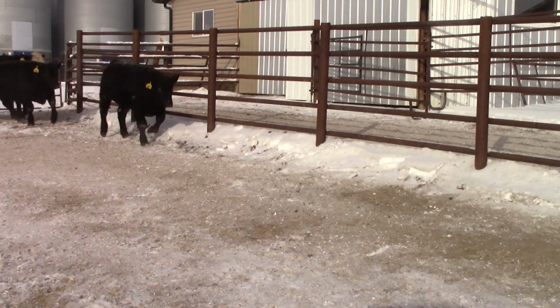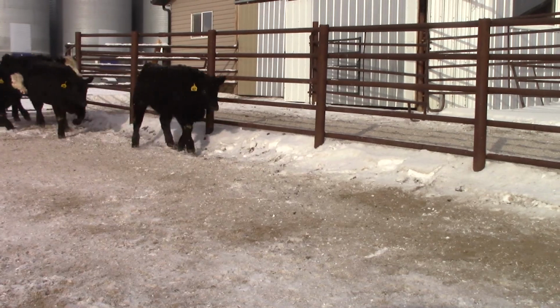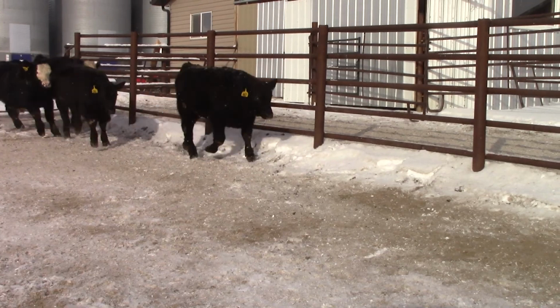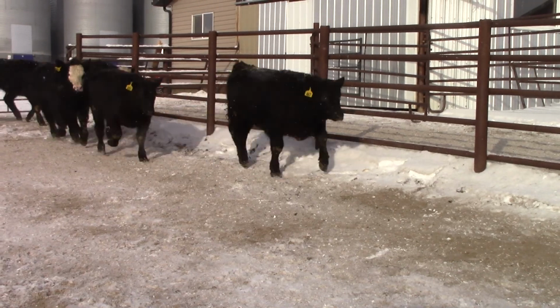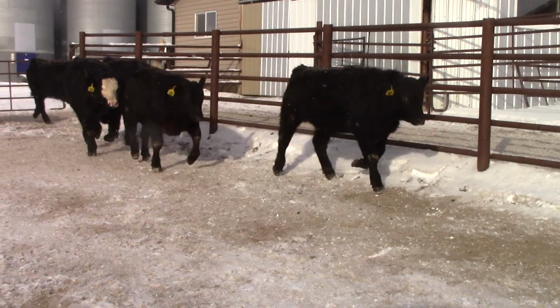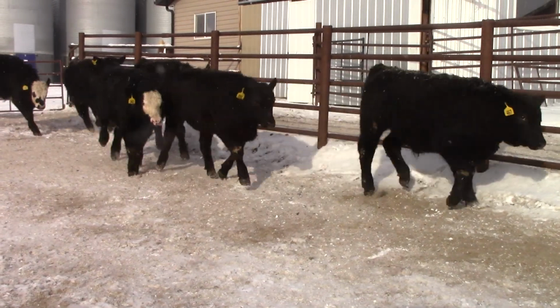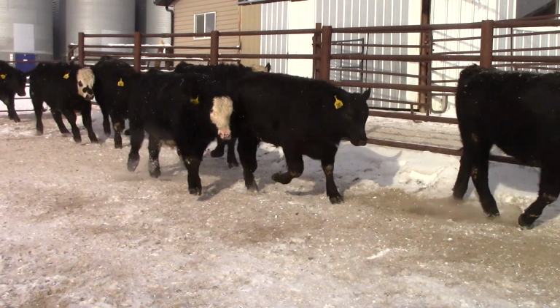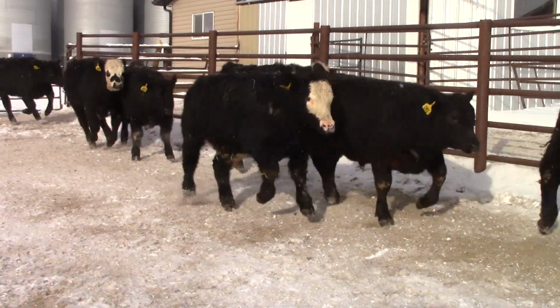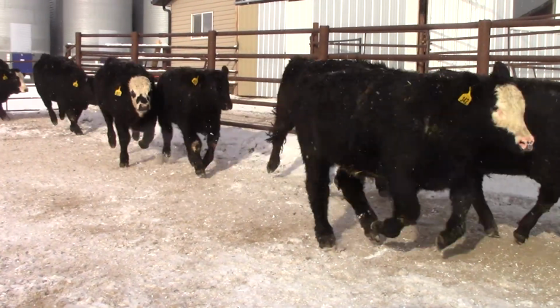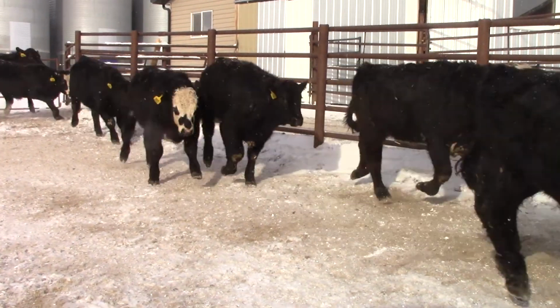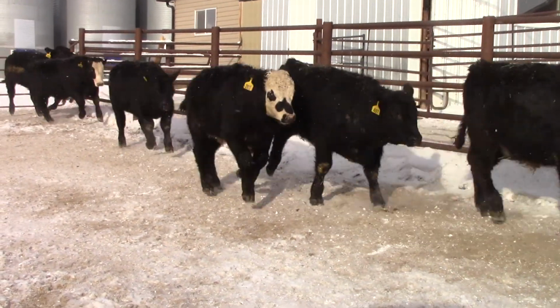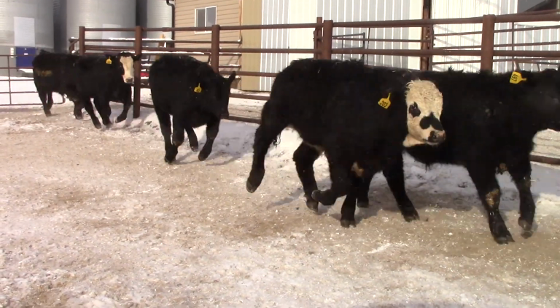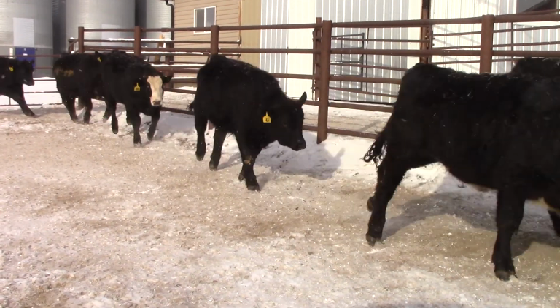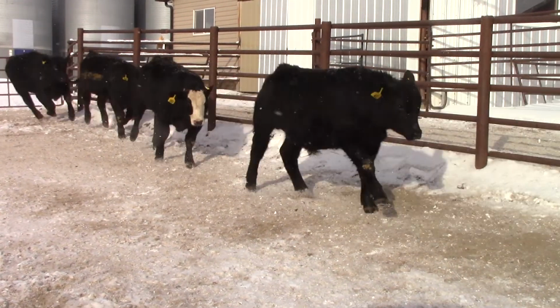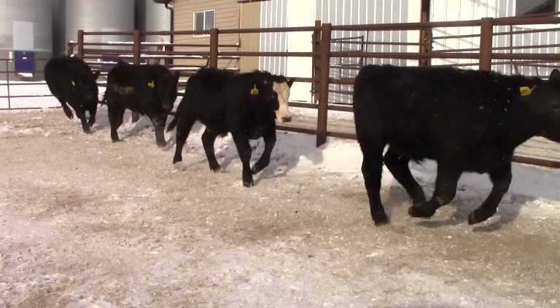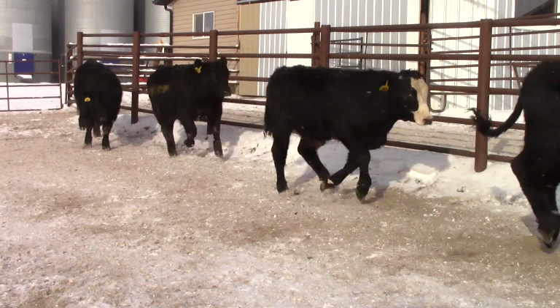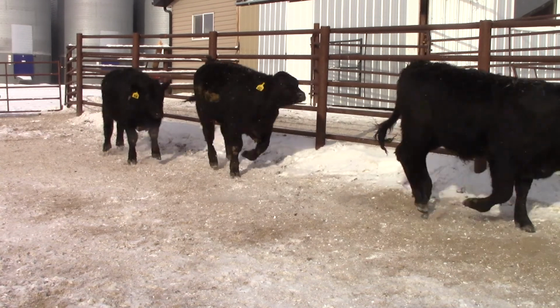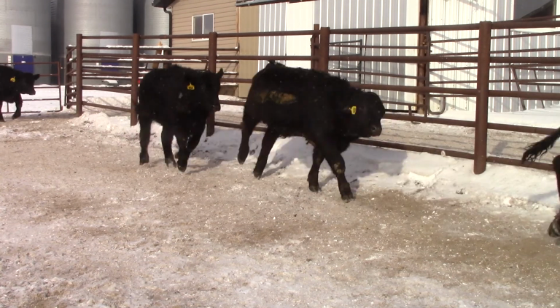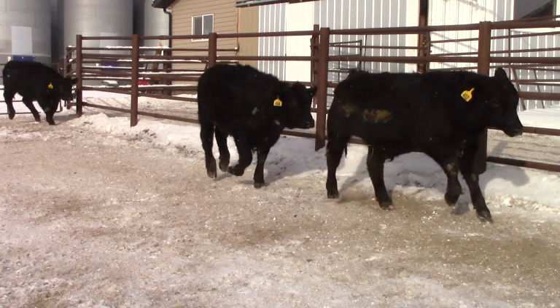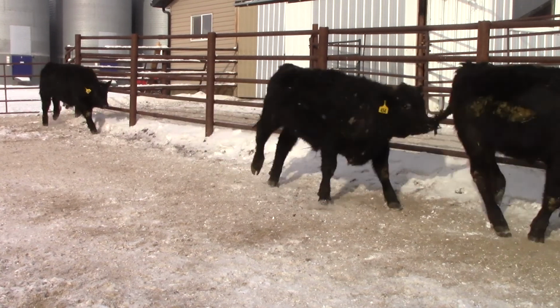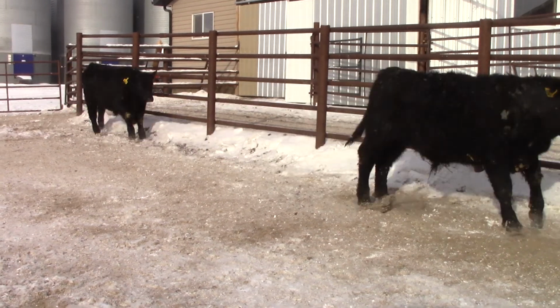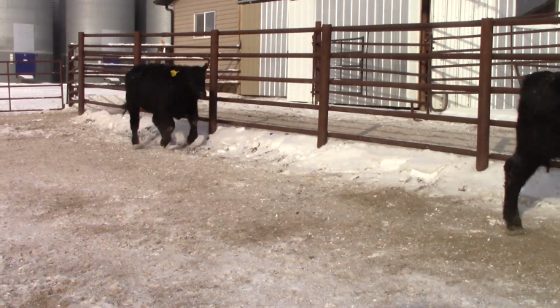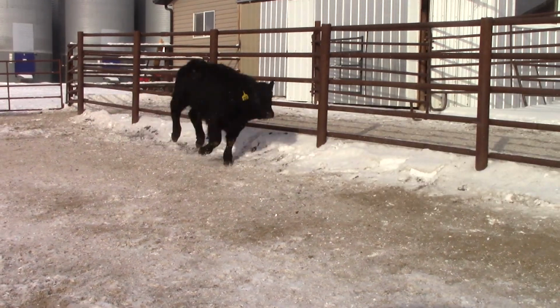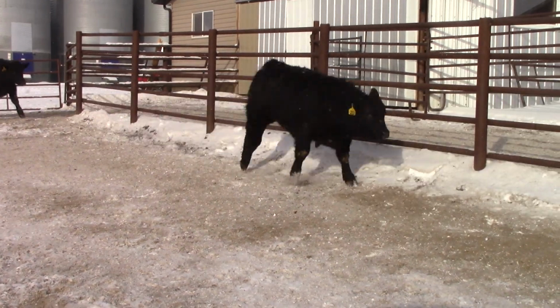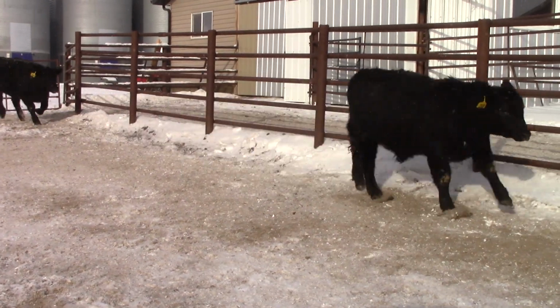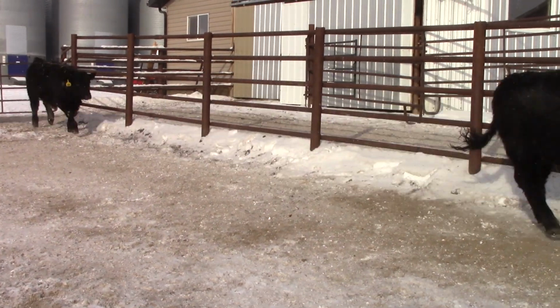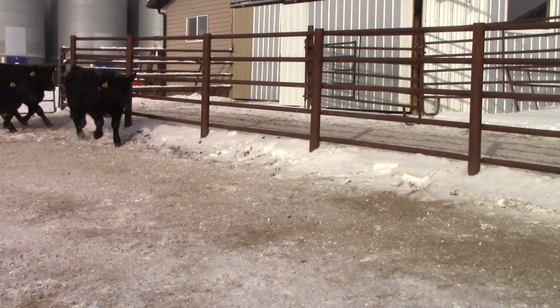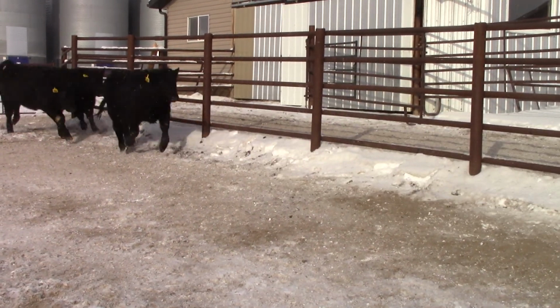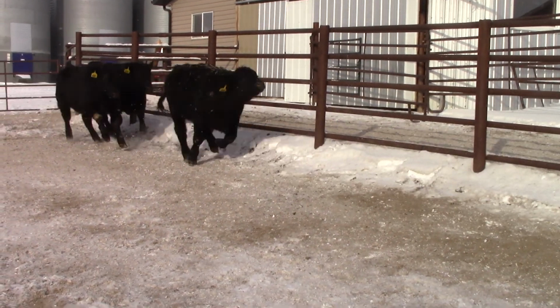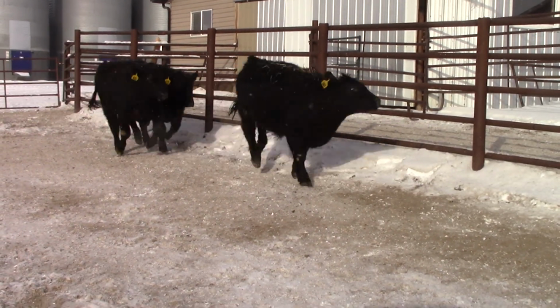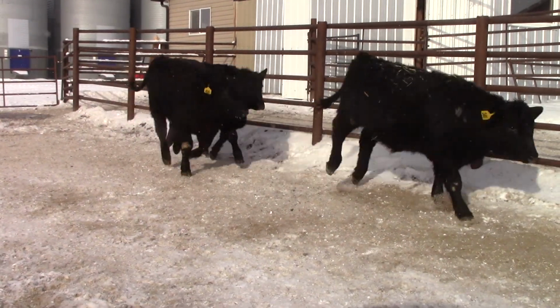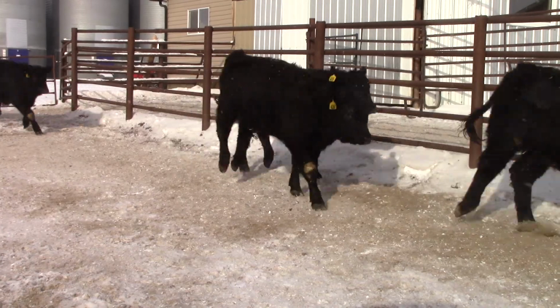We'll have the steers with an actual sale weight for you. It'll be on Tuesday morning. We'll weigh them up with a 4% shrink and get them brand inspected so they're ready to go into a trailer.